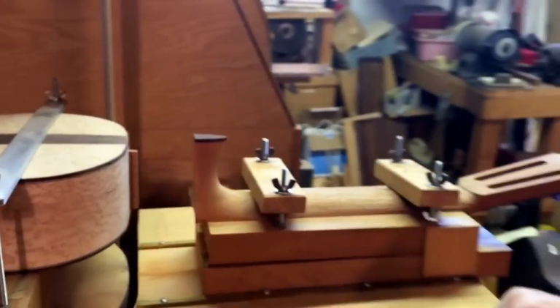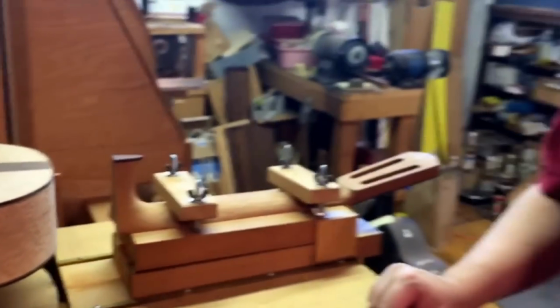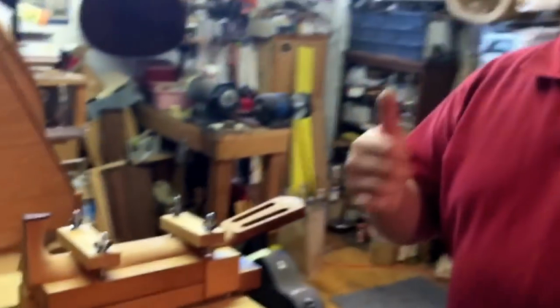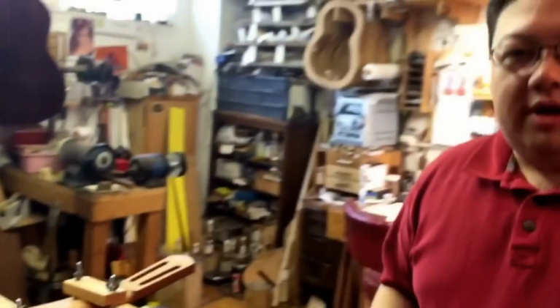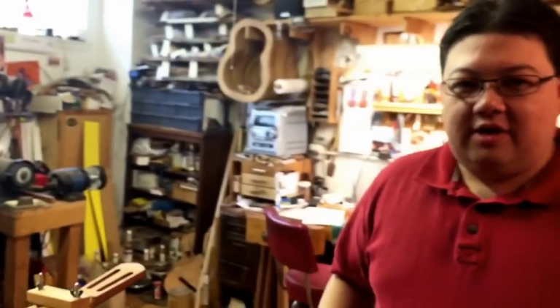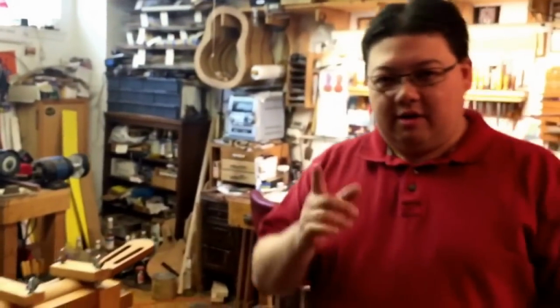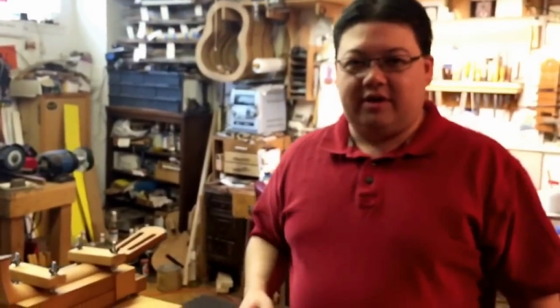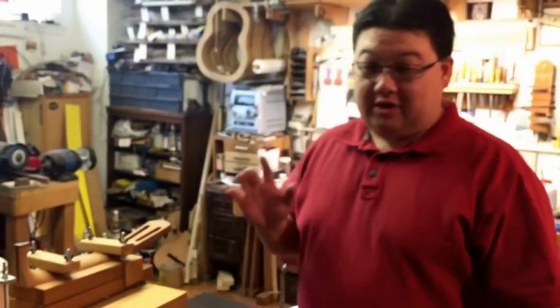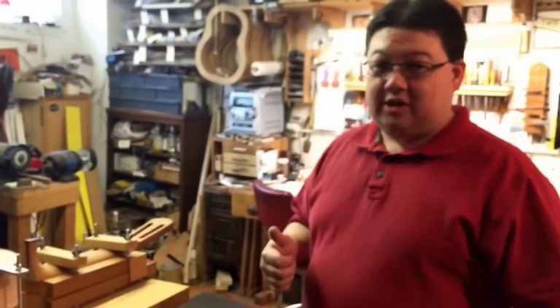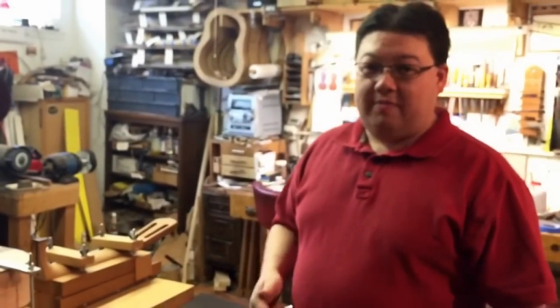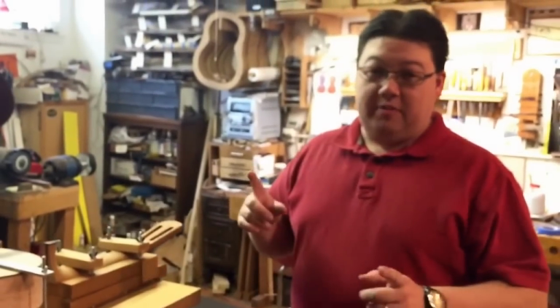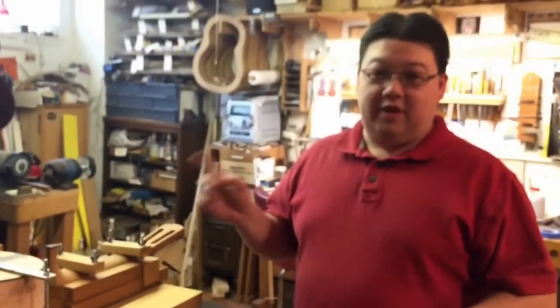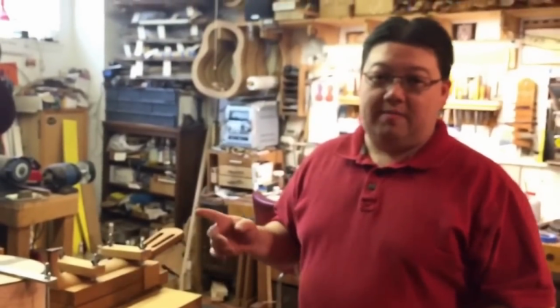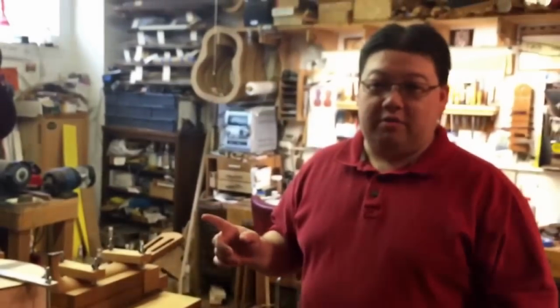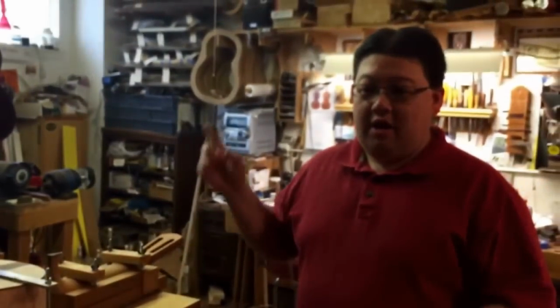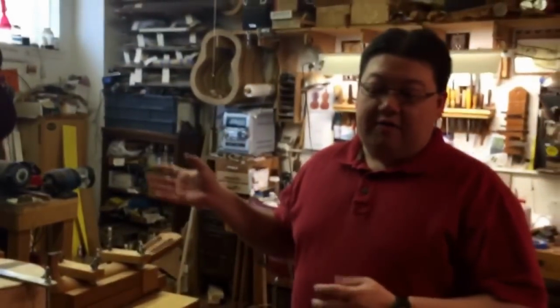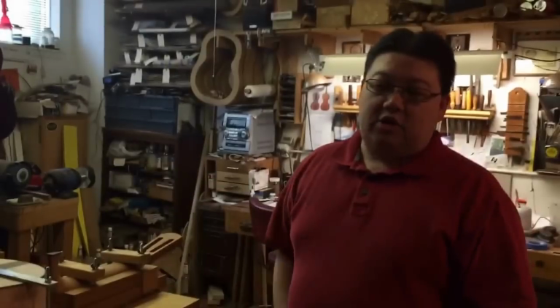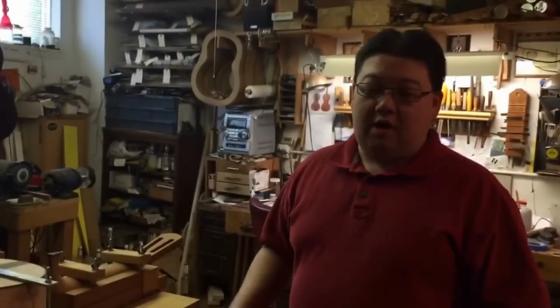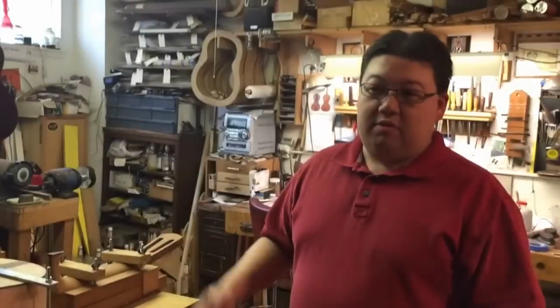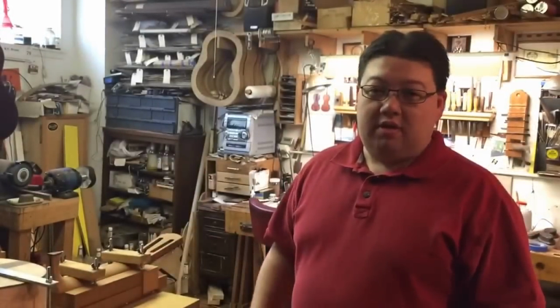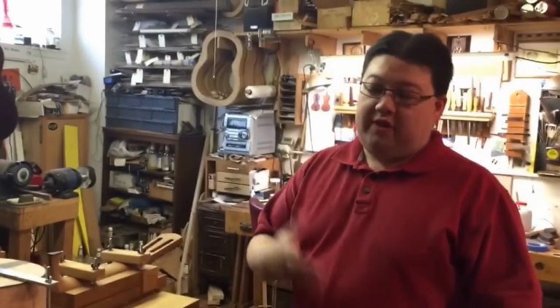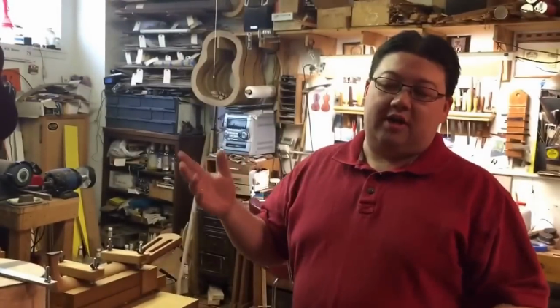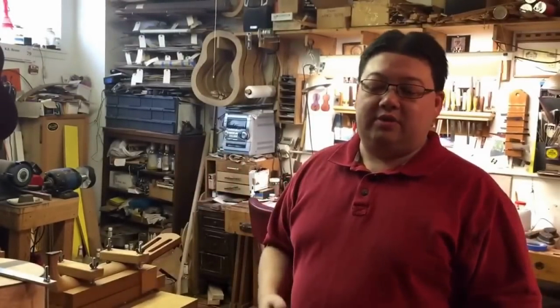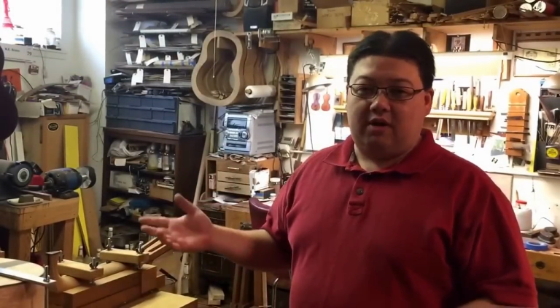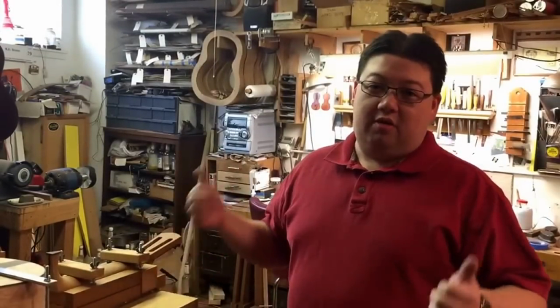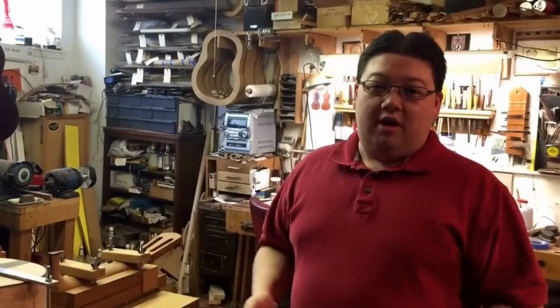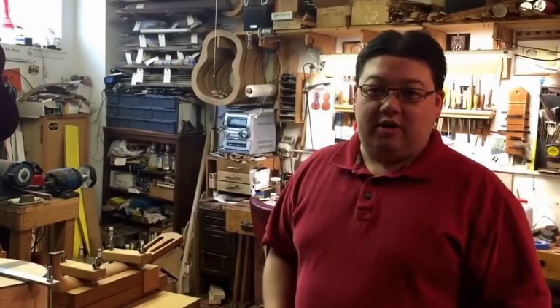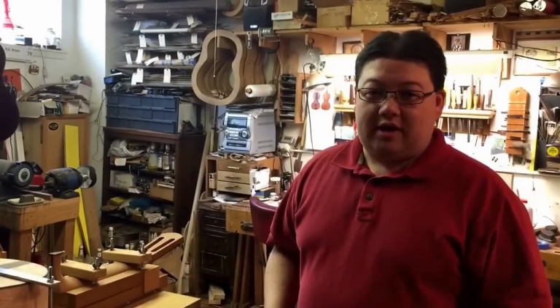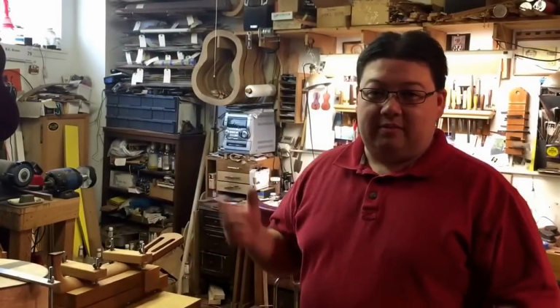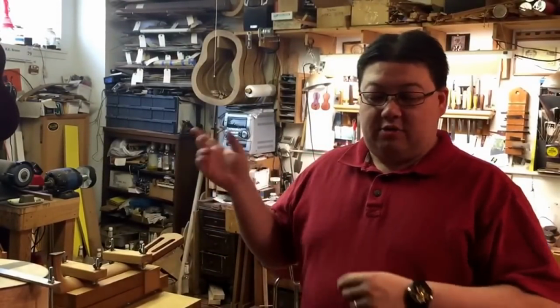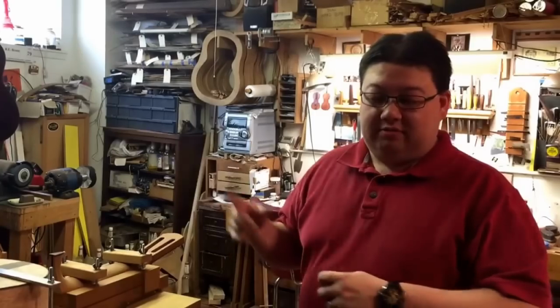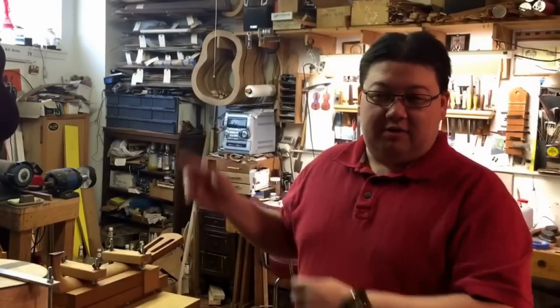Thanks a bunch. If you like this, please like and subscribe. Follow me on Facebook at Modern Luthier, or on Twitter at Modern Luthier.